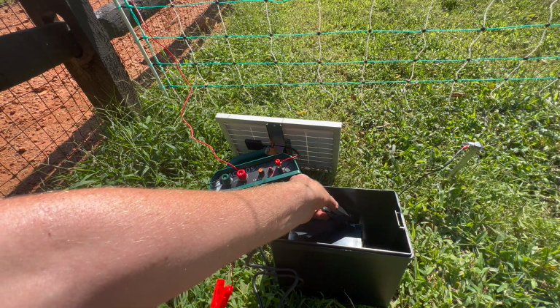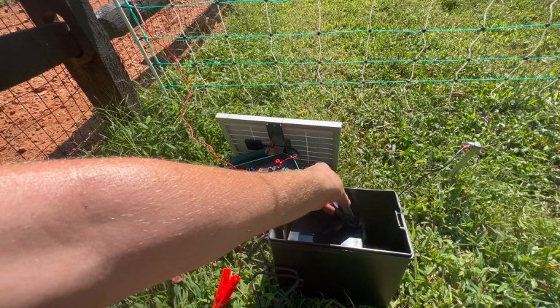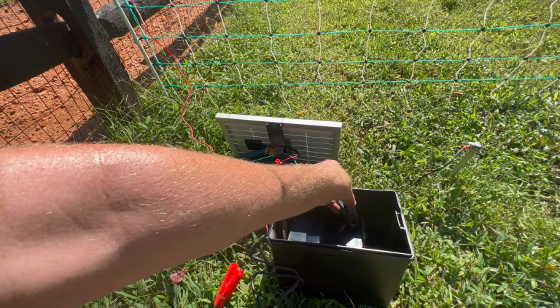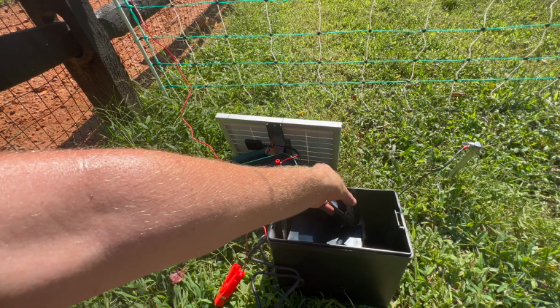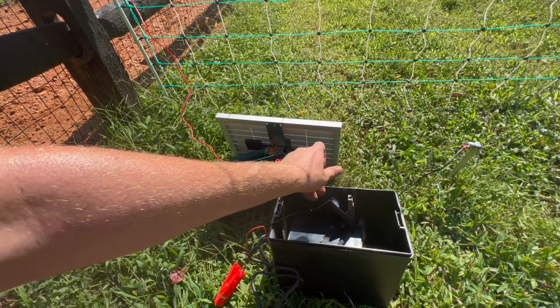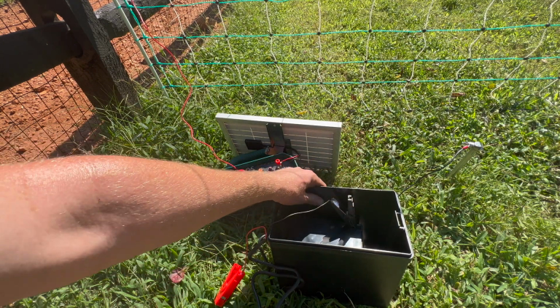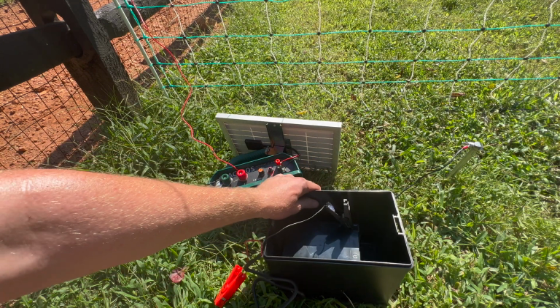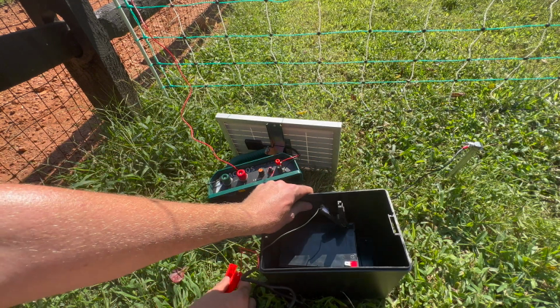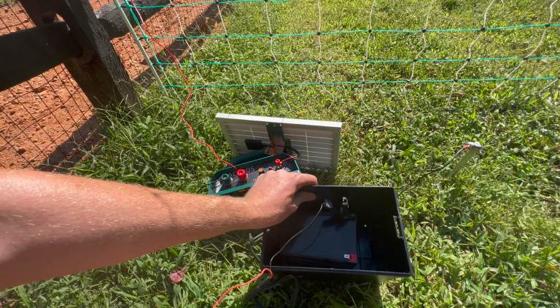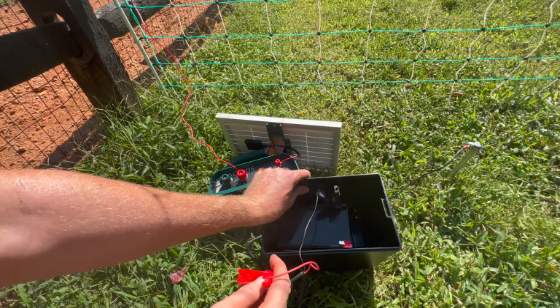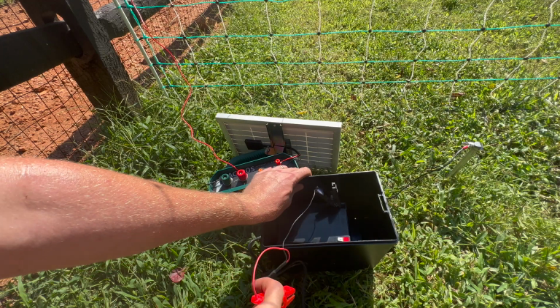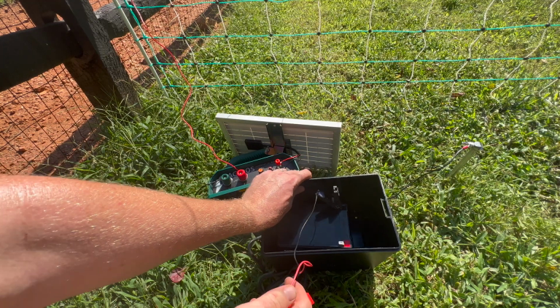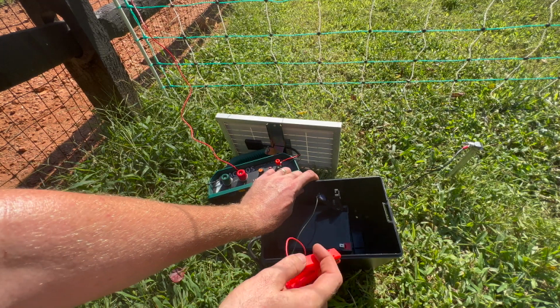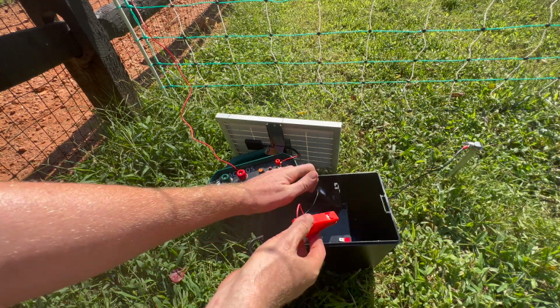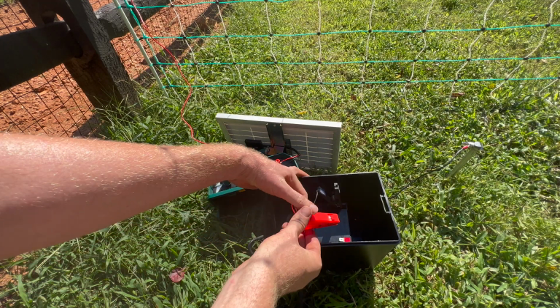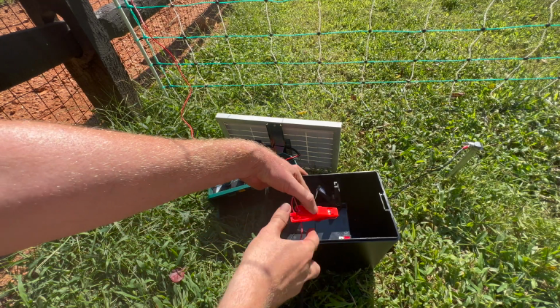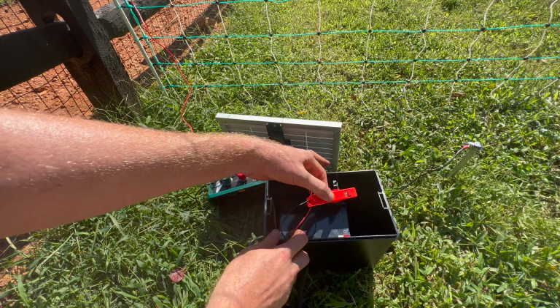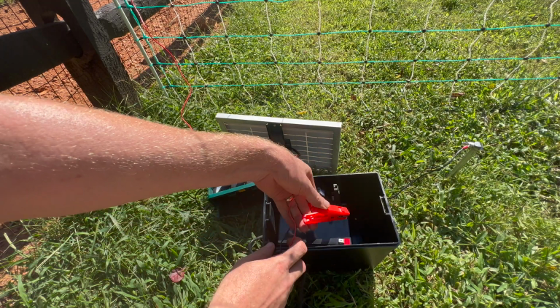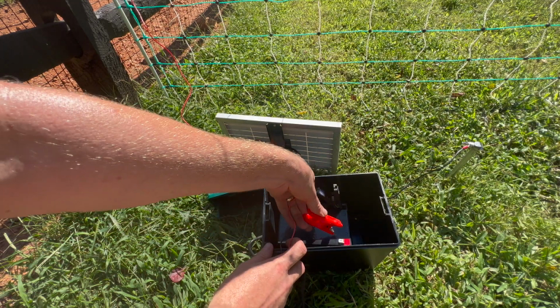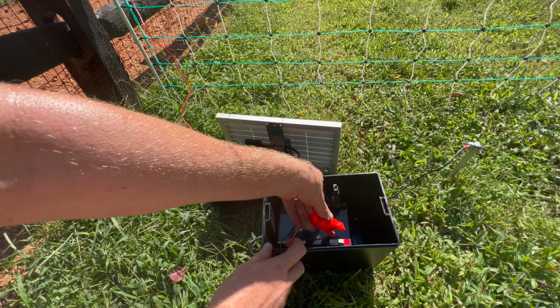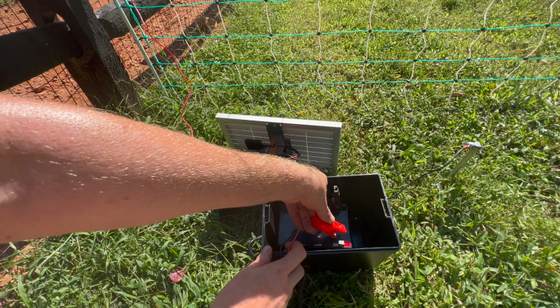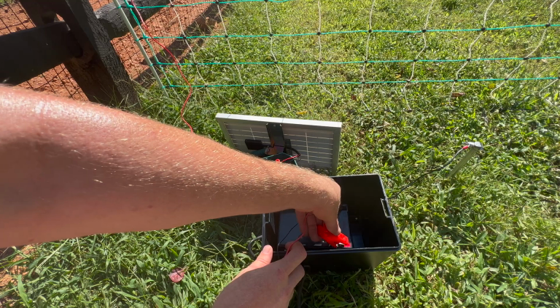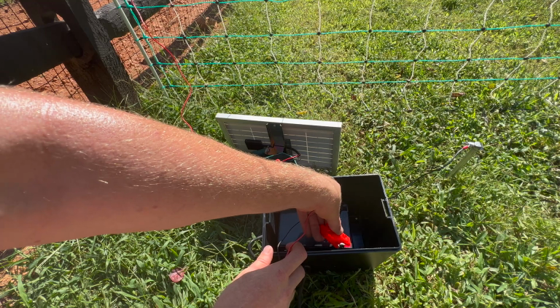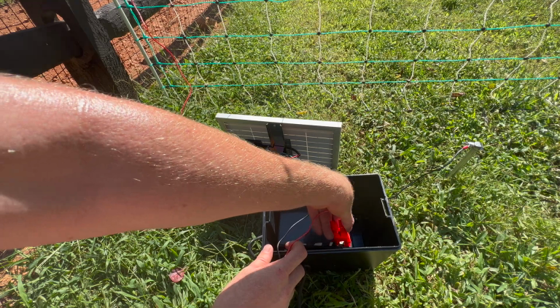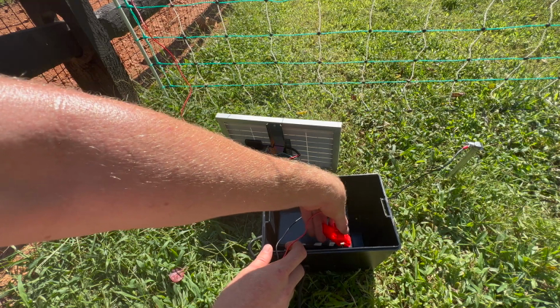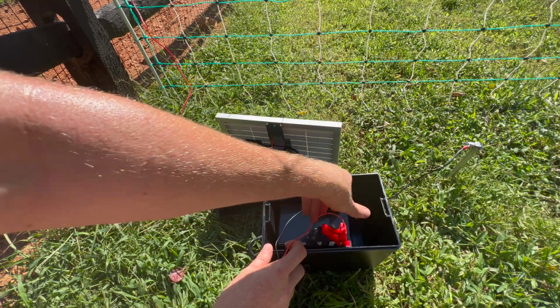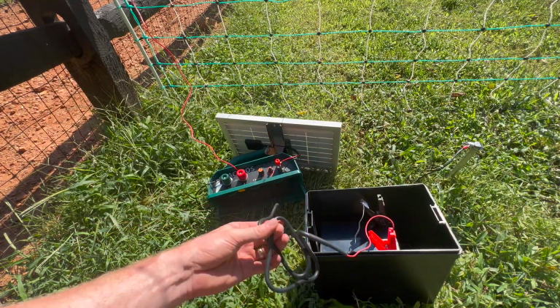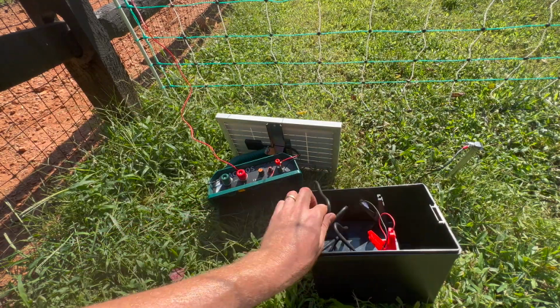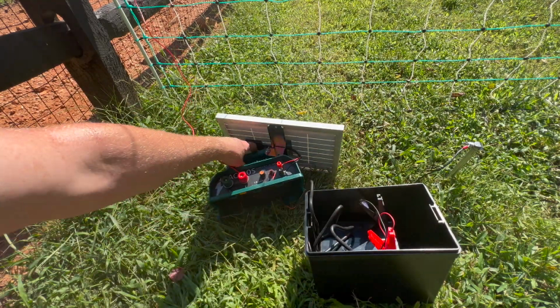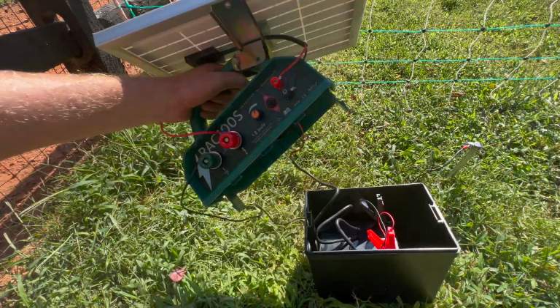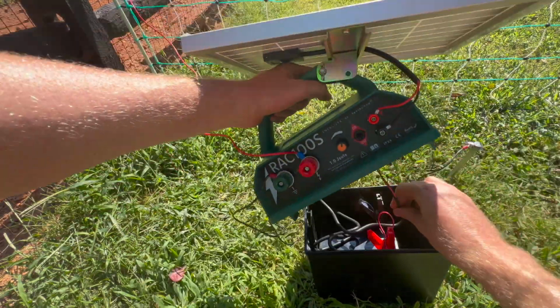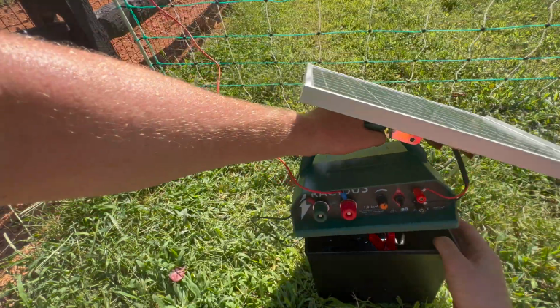Next, you'll clip the black alligator clip to the negative terminal on your battery, and positive to positive. That's it for the inside of the energizer, so we'll go ahead and close it up.